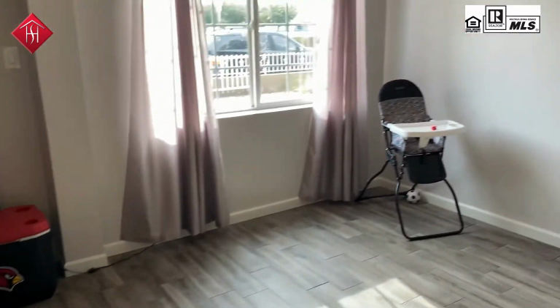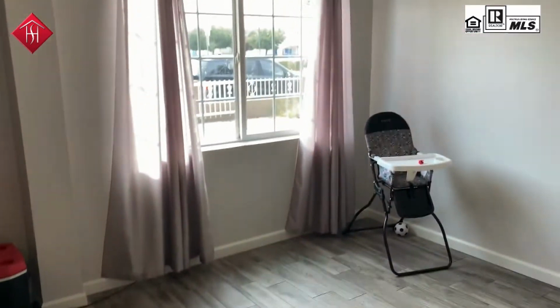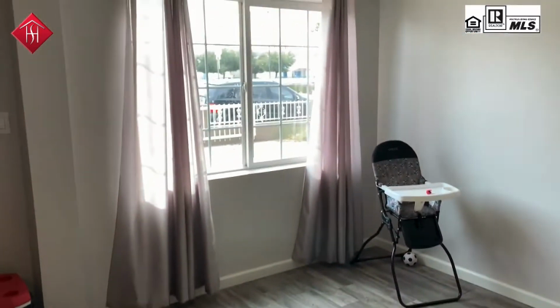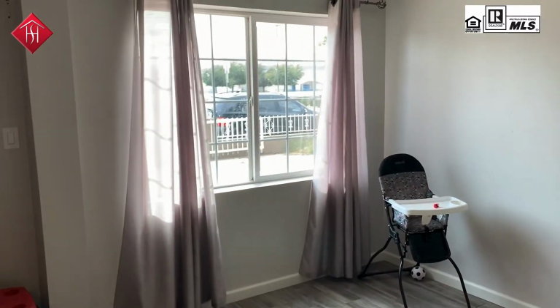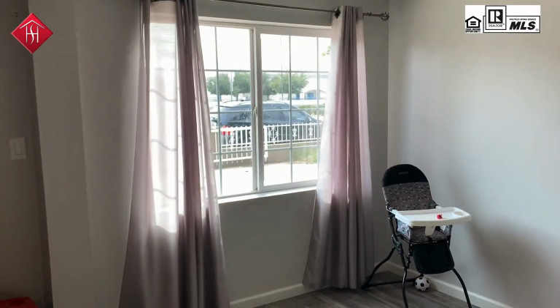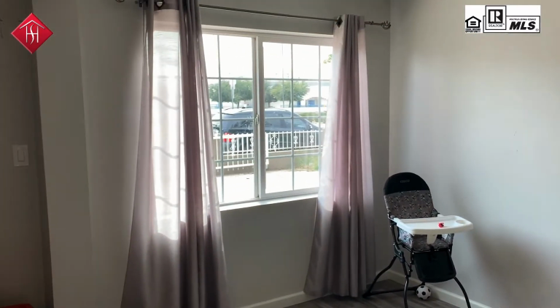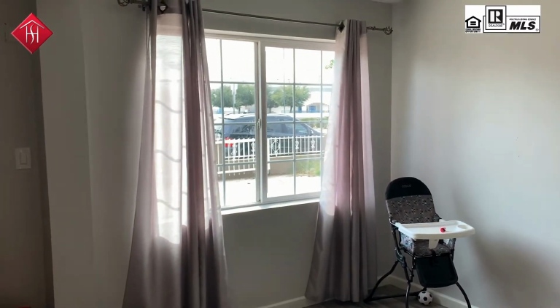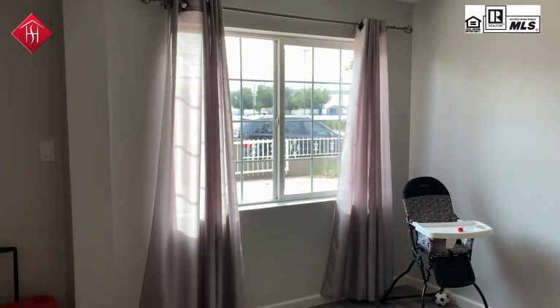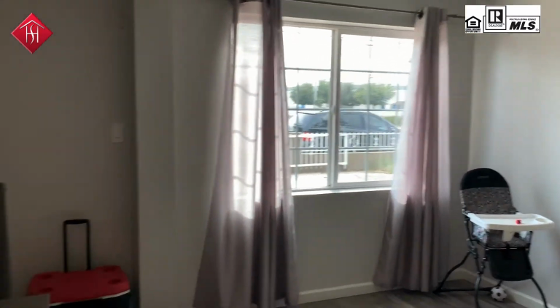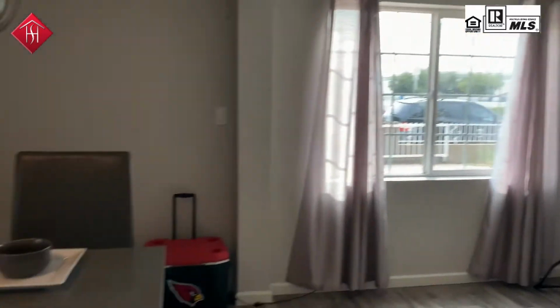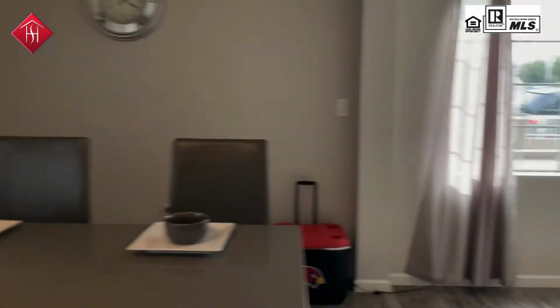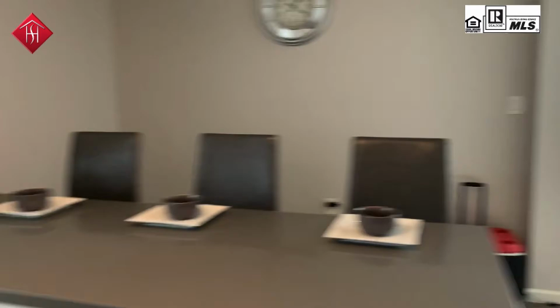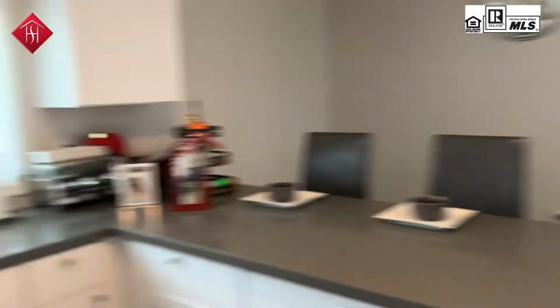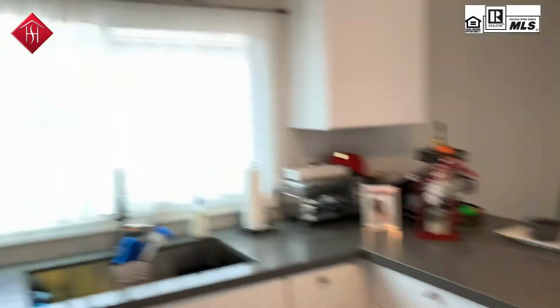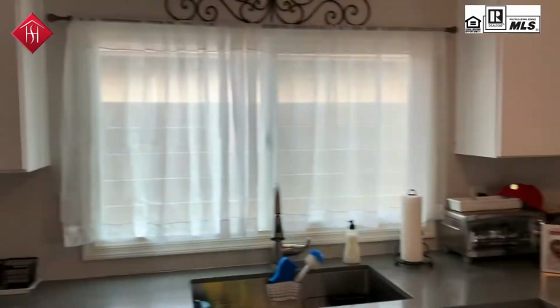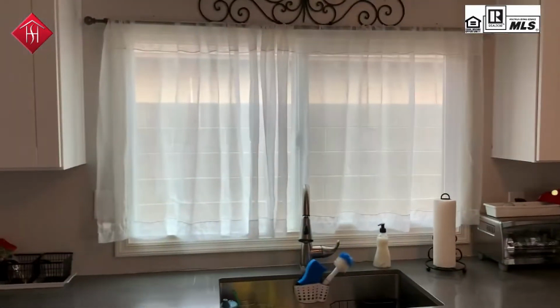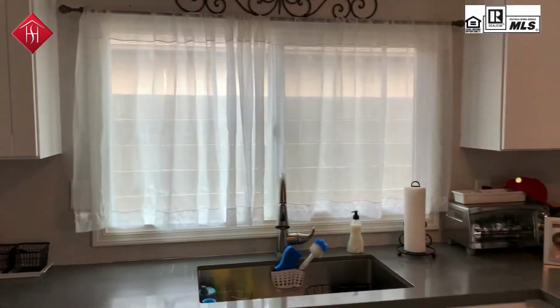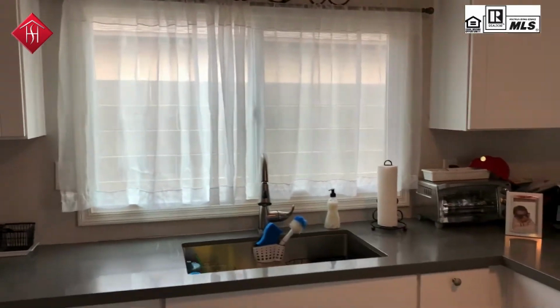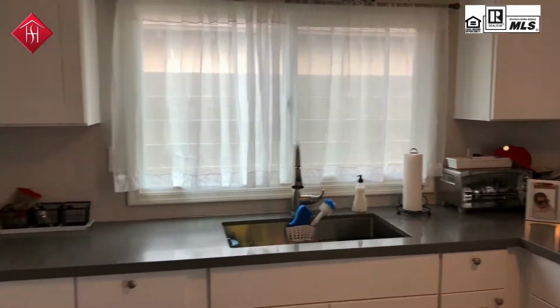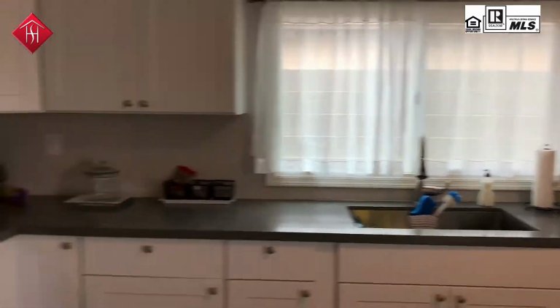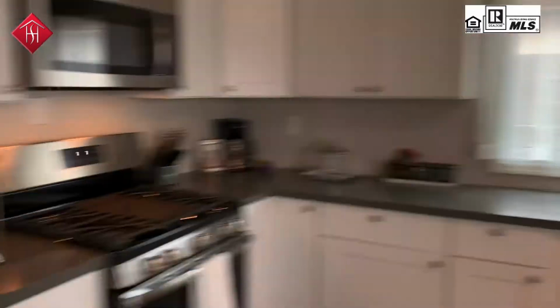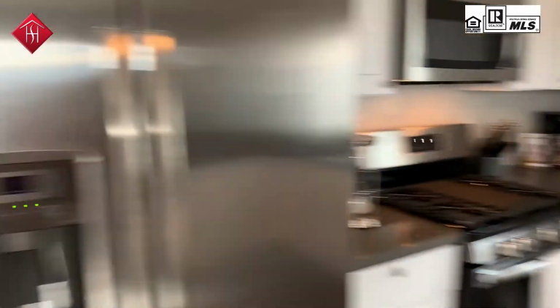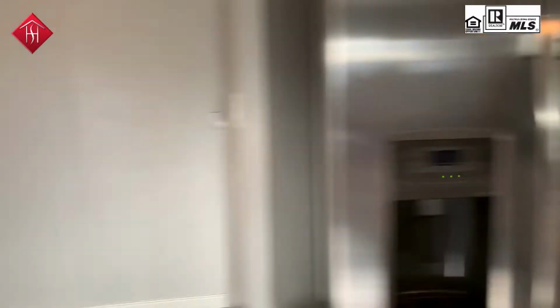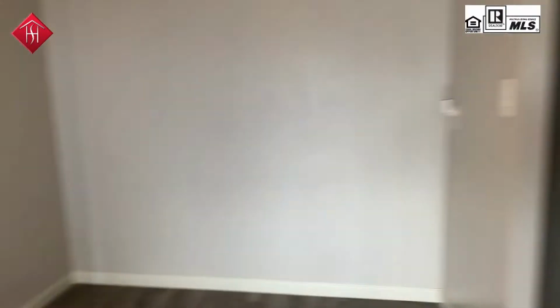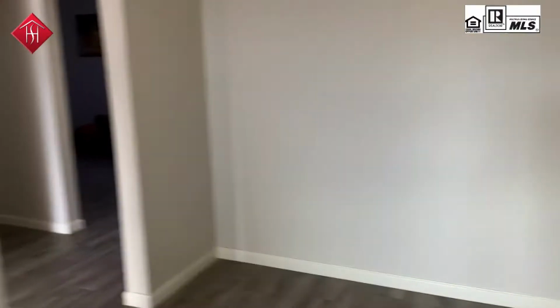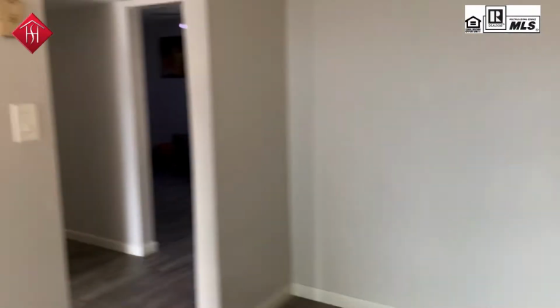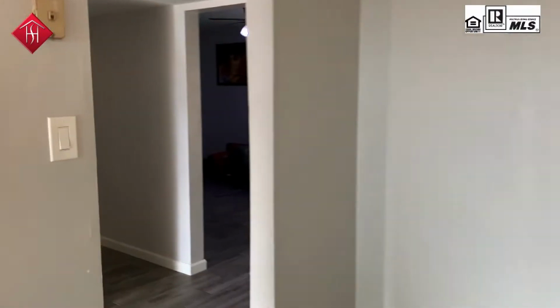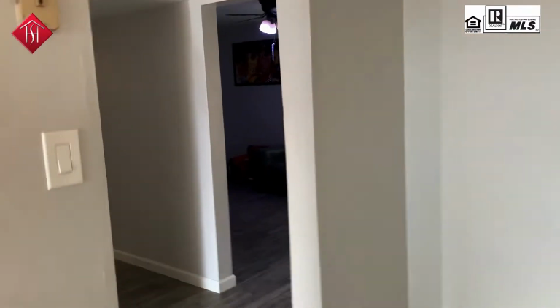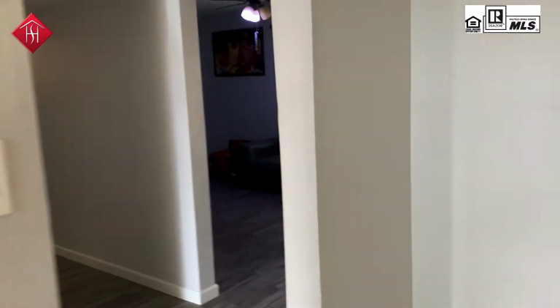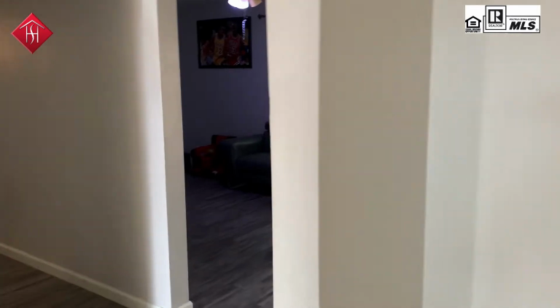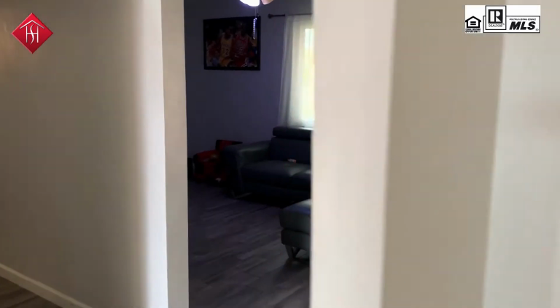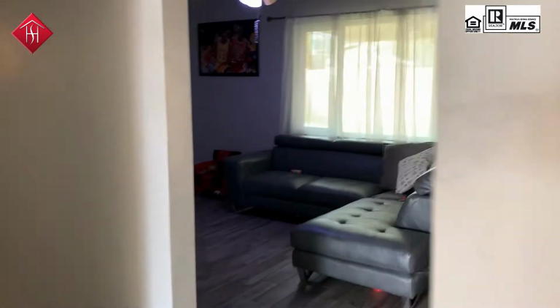That window right there was not replaced, but that one was, as were all of the windows in the back of the house.